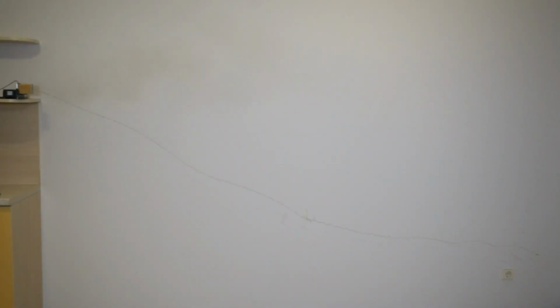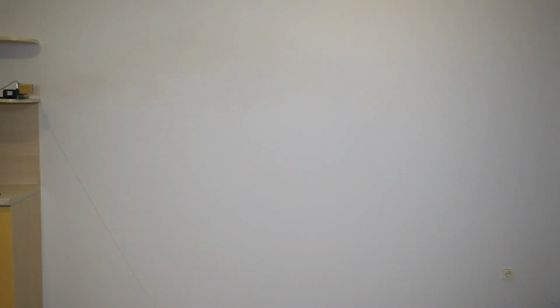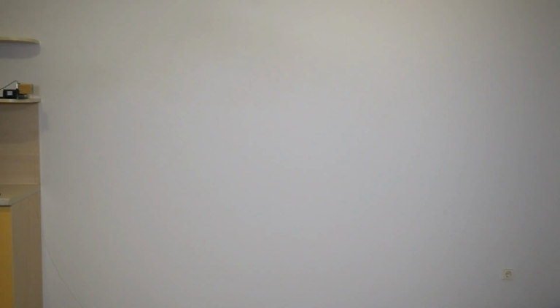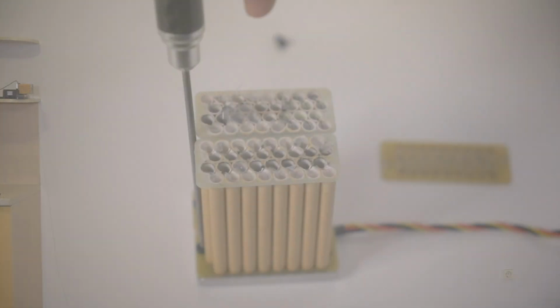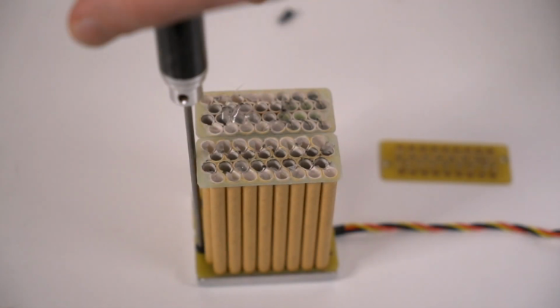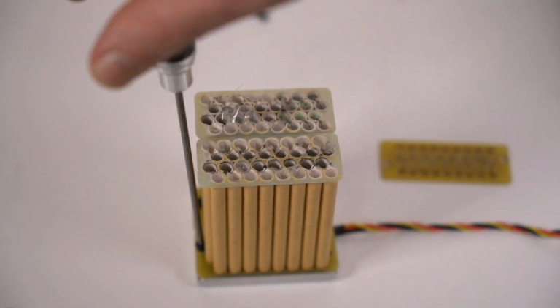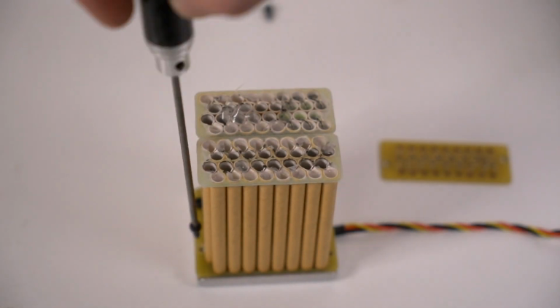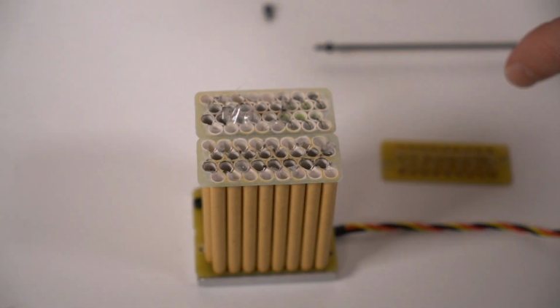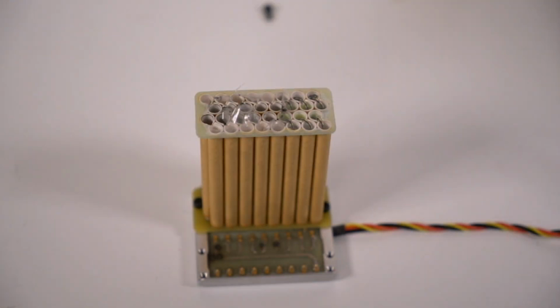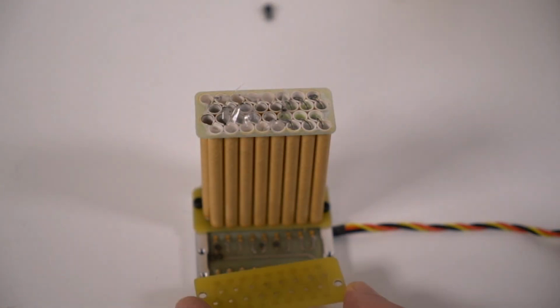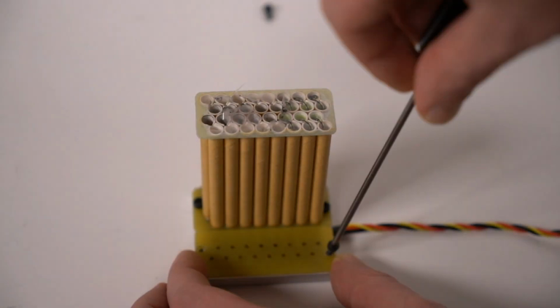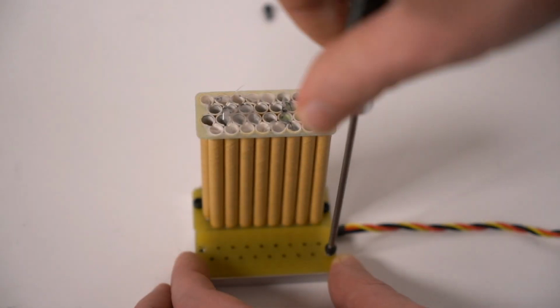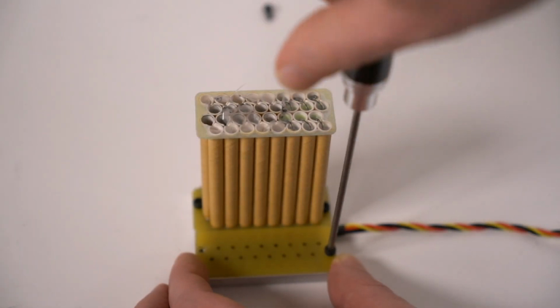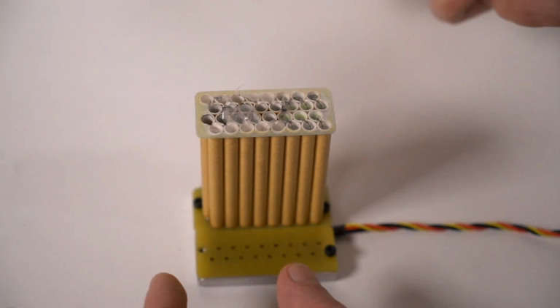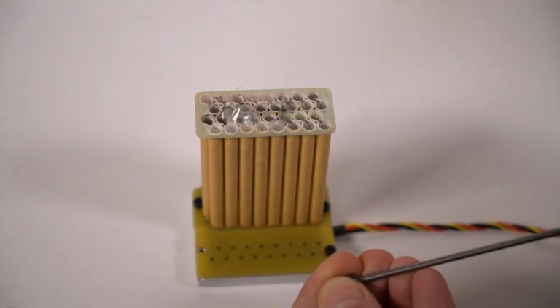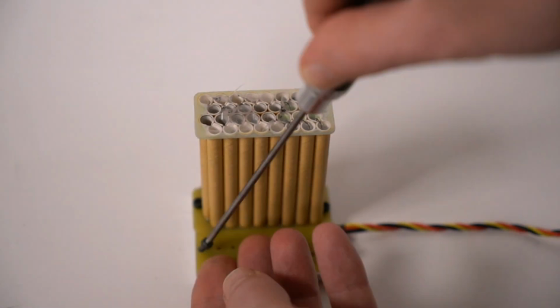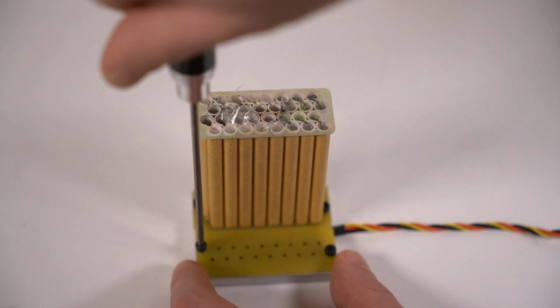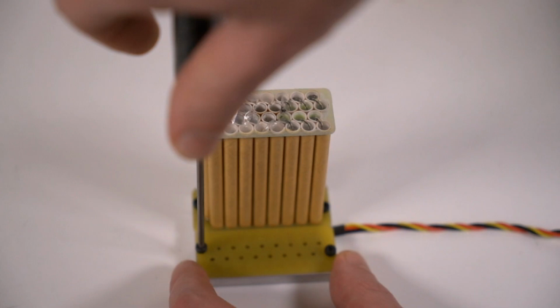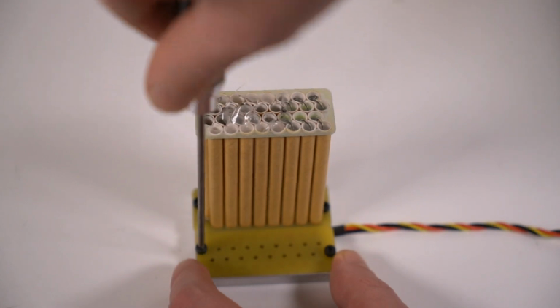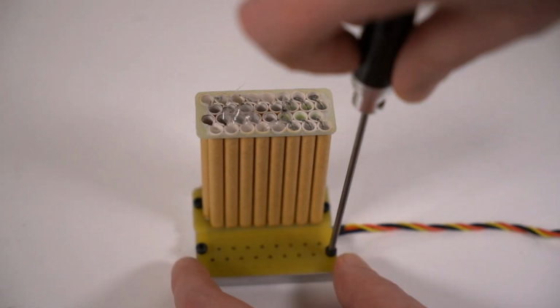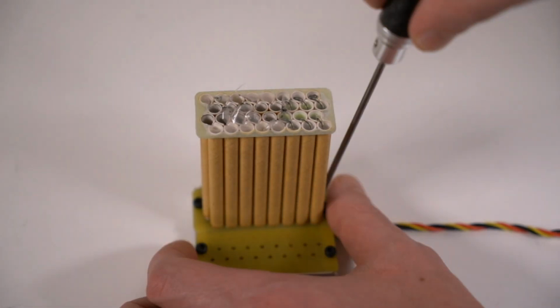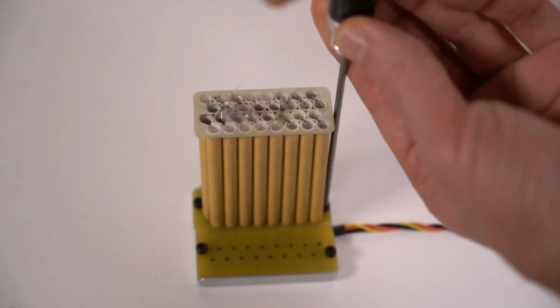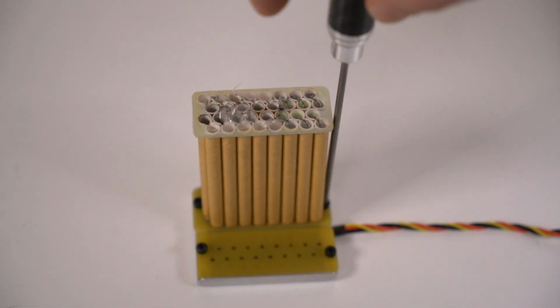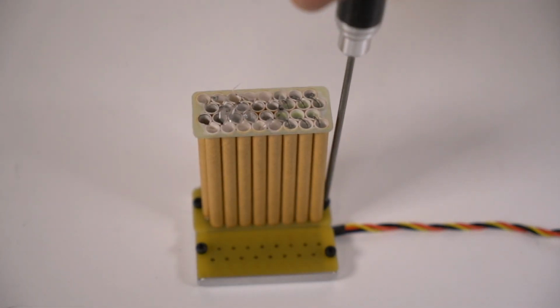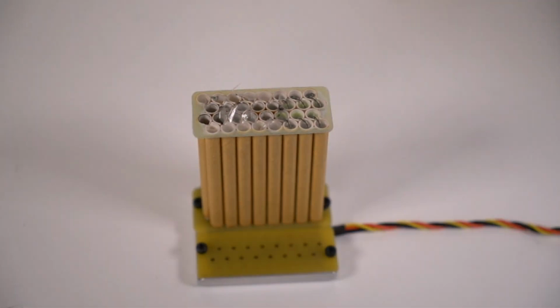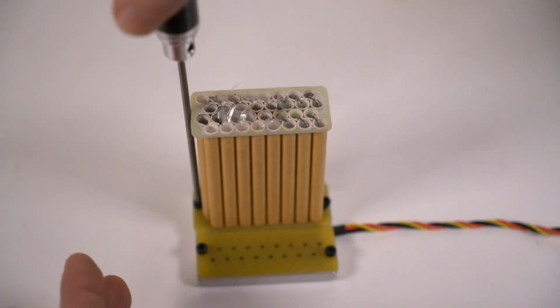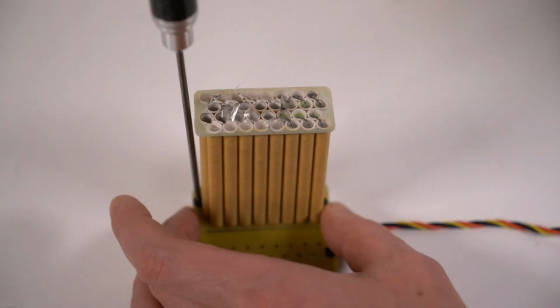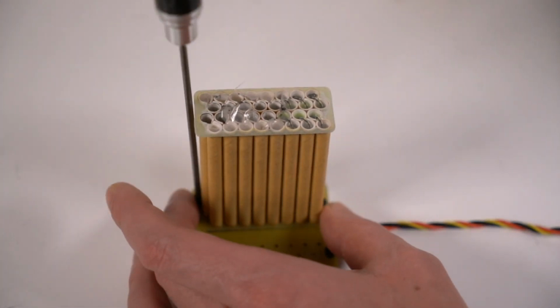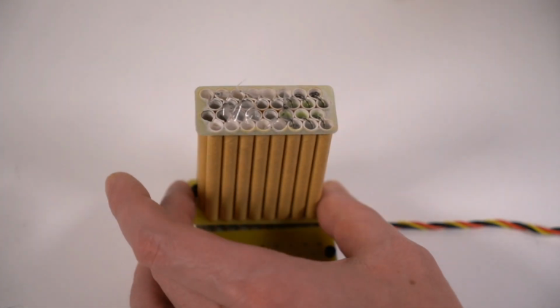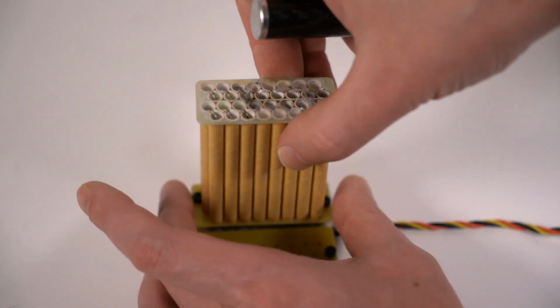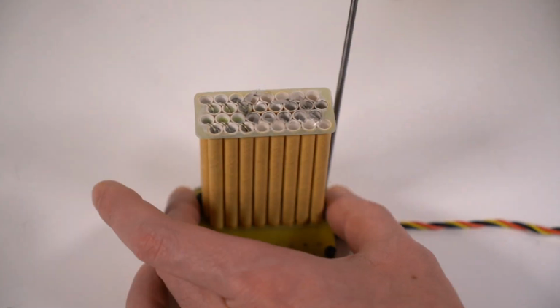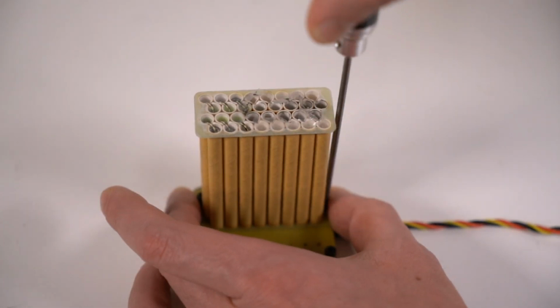I have been thinking about the idea of this weapon for several years. It took me about 2,000 hours to test different versions of the weapon and develop the production technology.